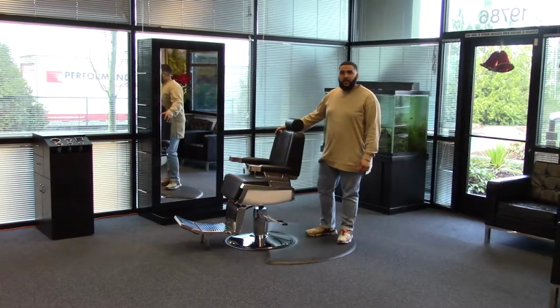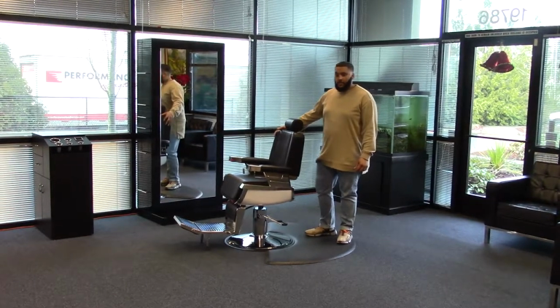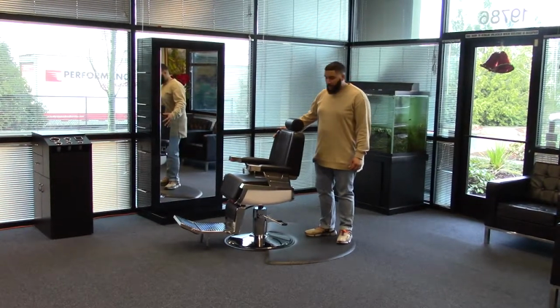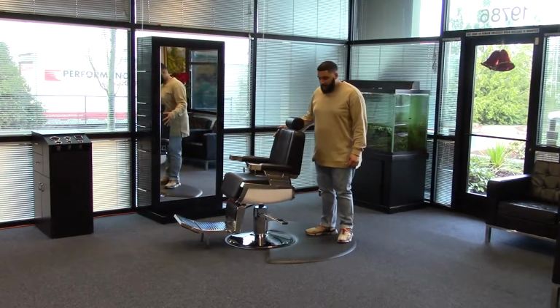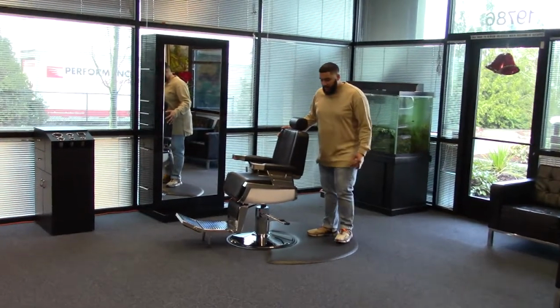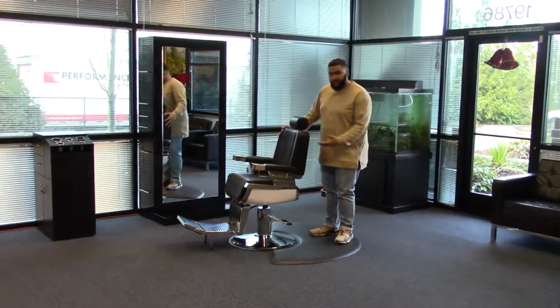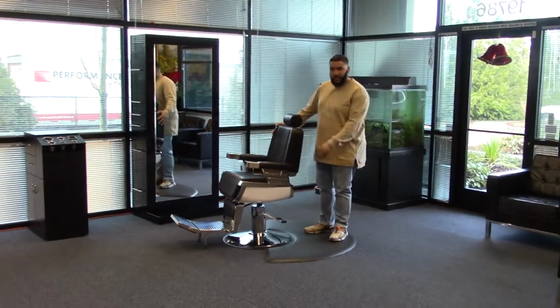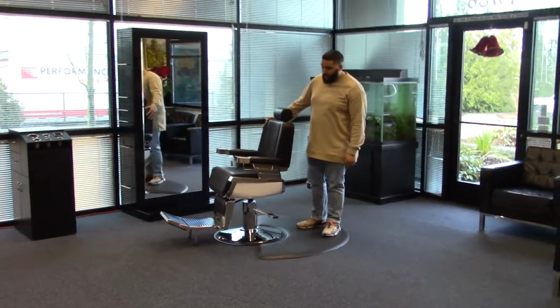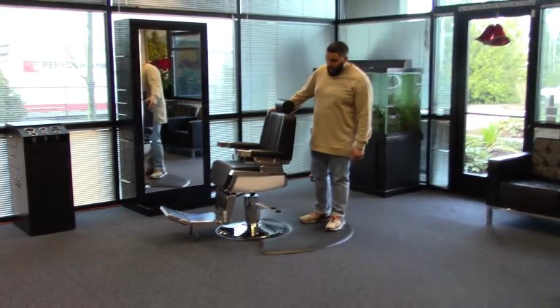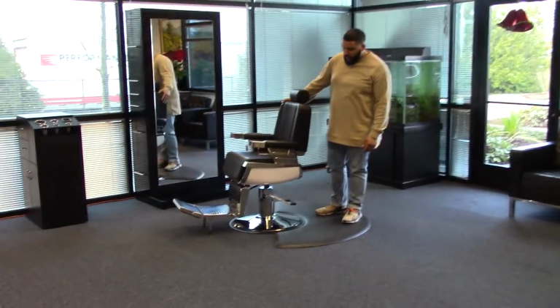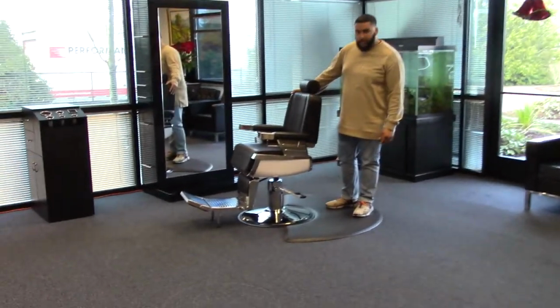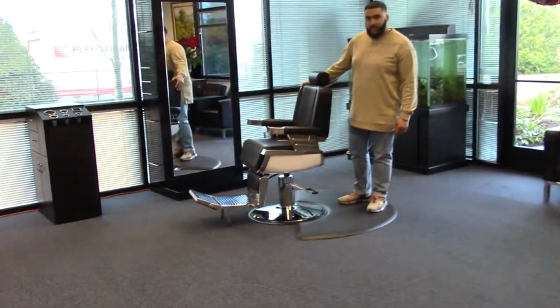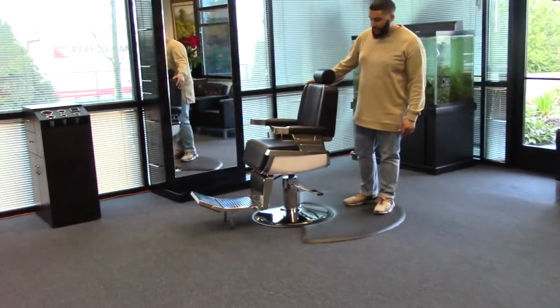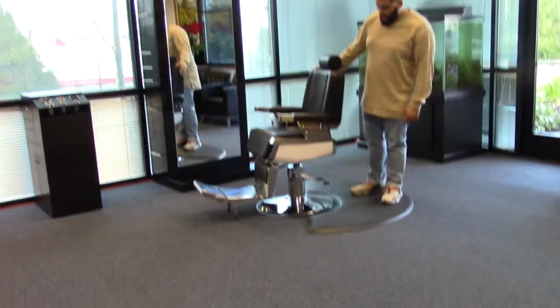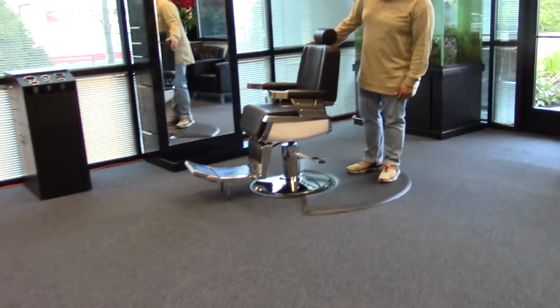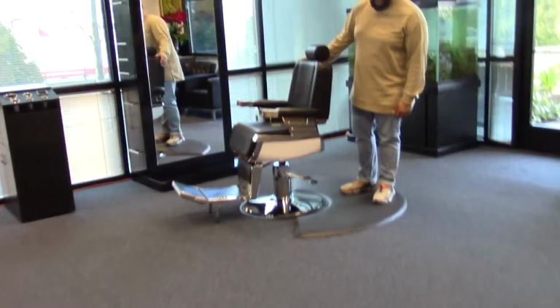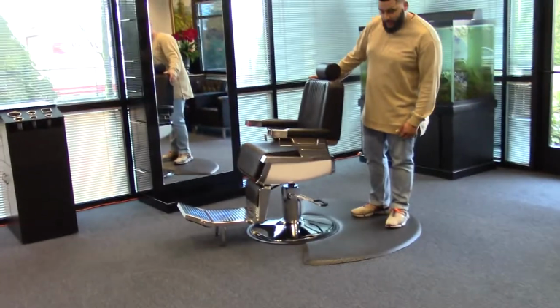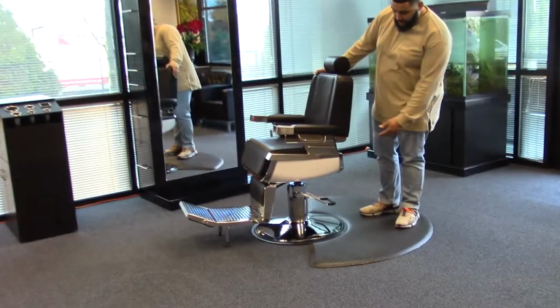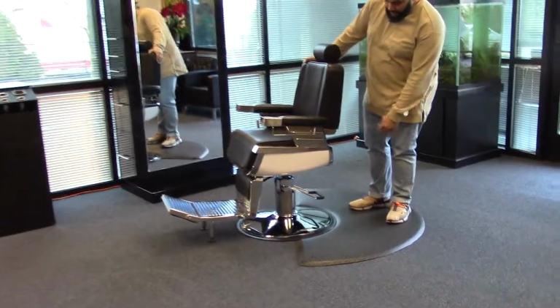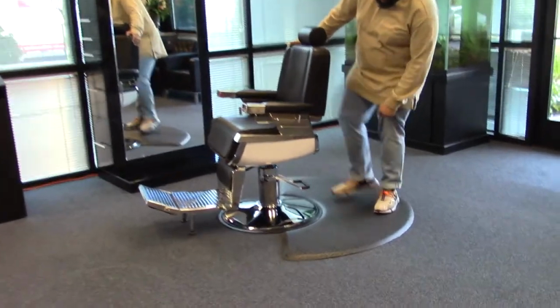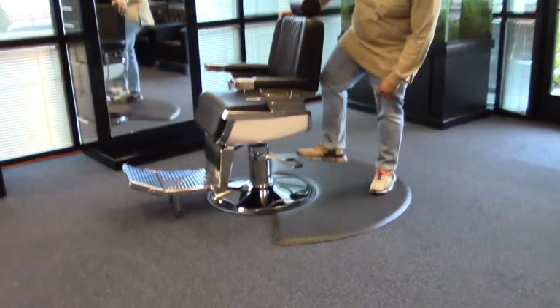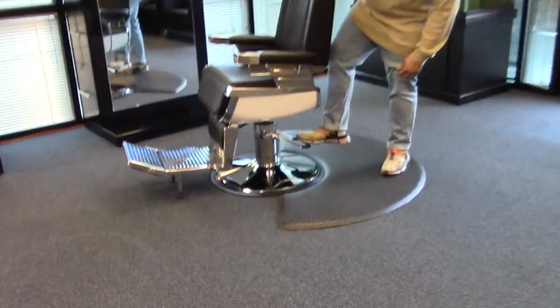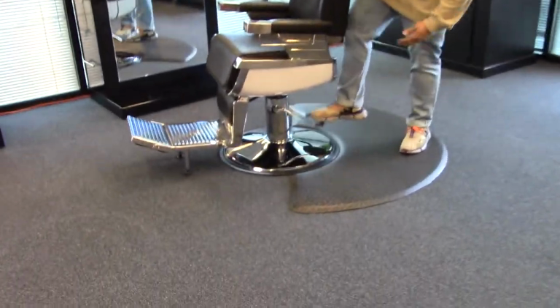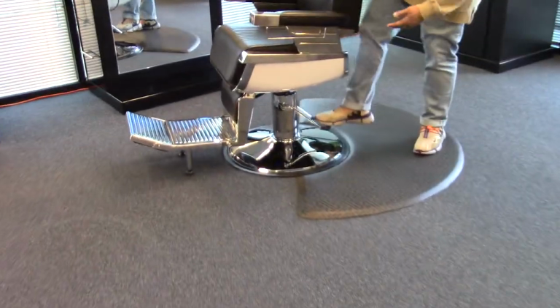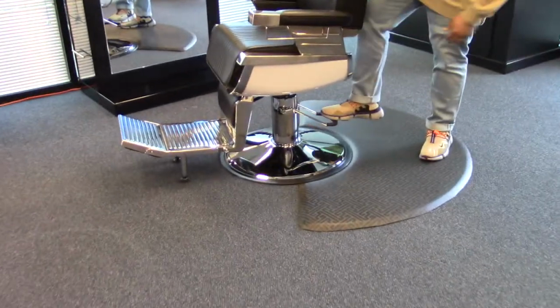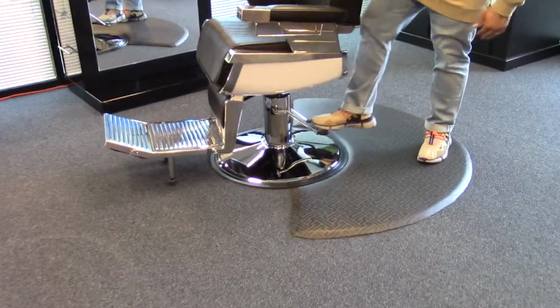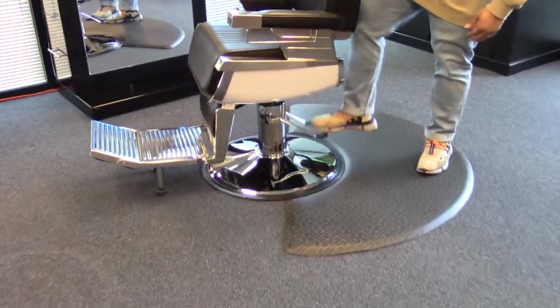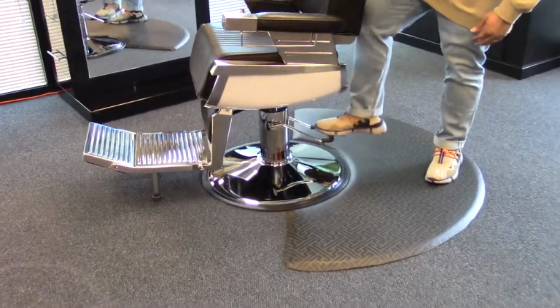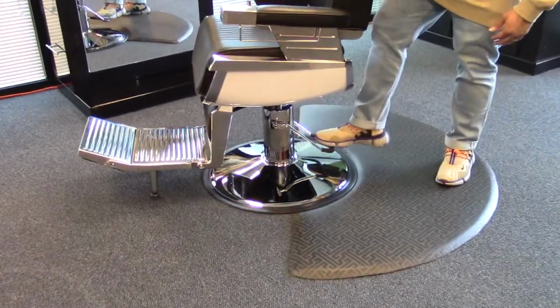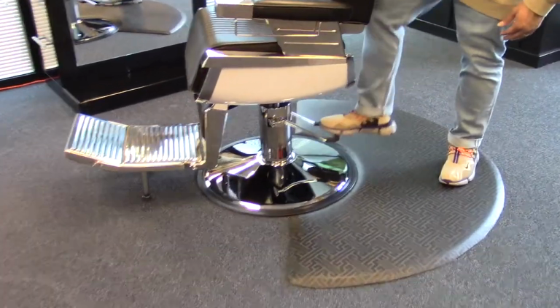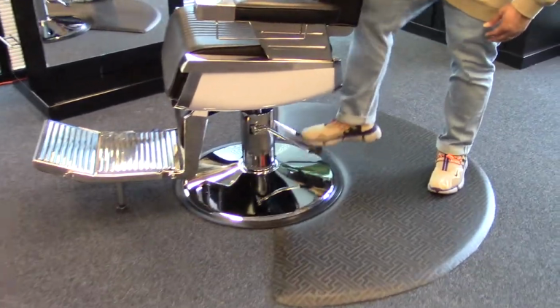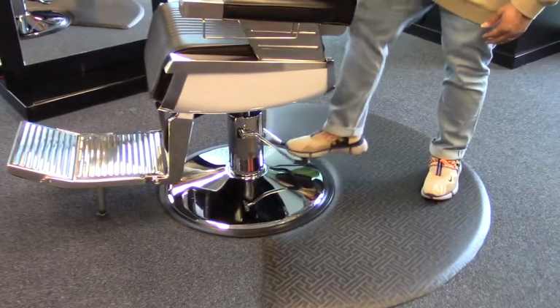Hi, Paul here, and today we have our Maximus barber chair. This chair does come standard with an oversized base and a pump that holds up to 600 pounds.